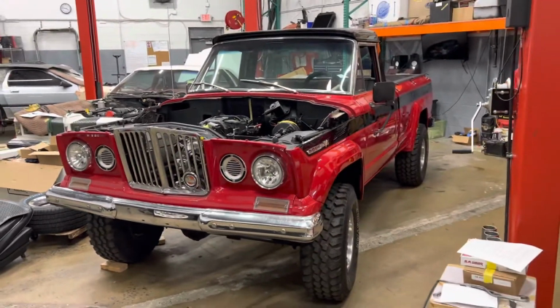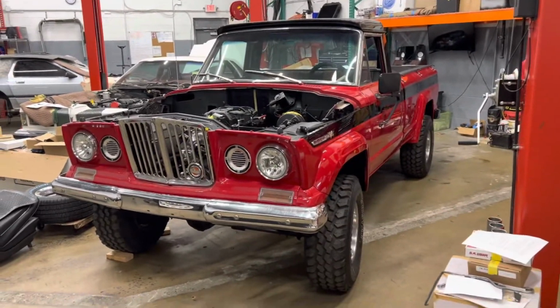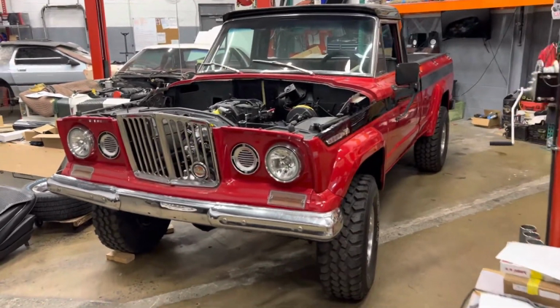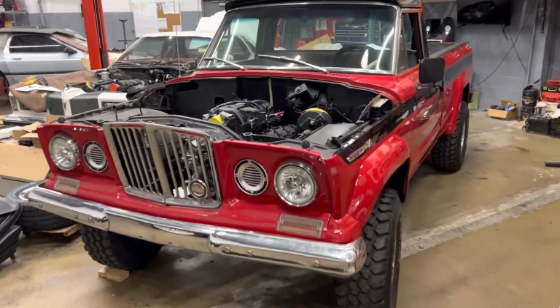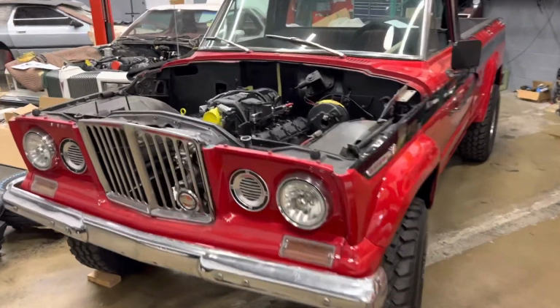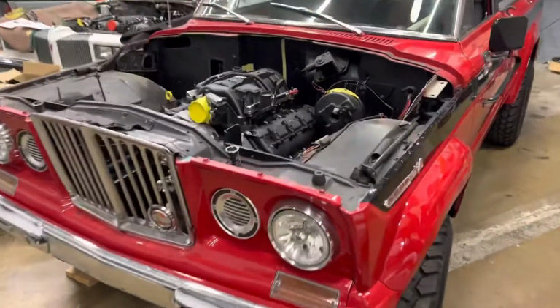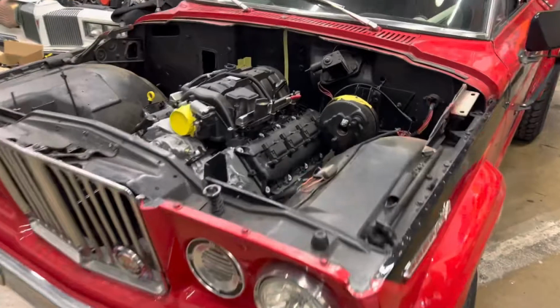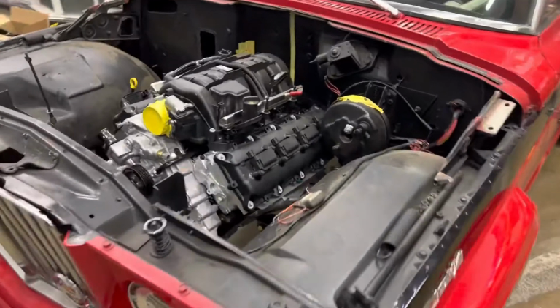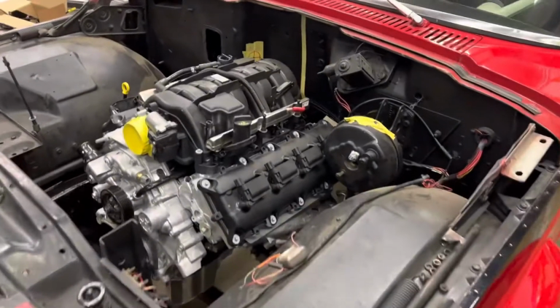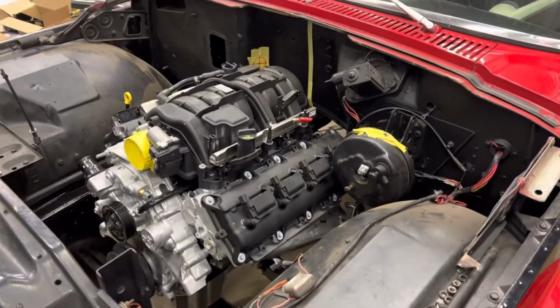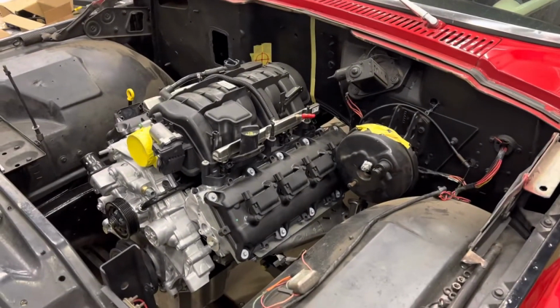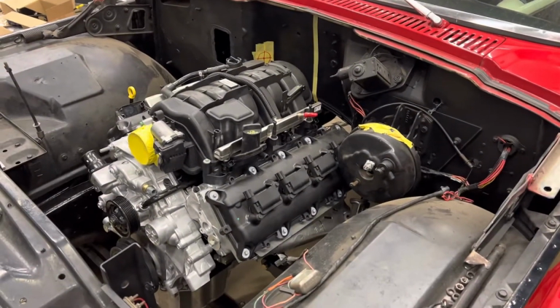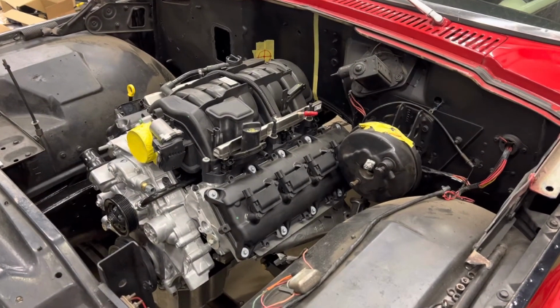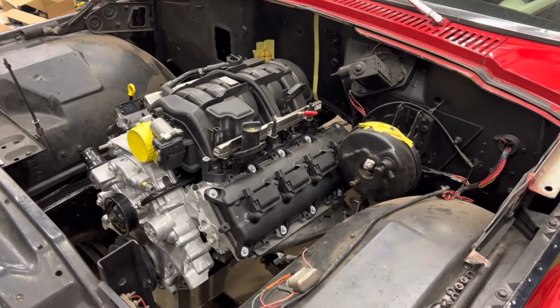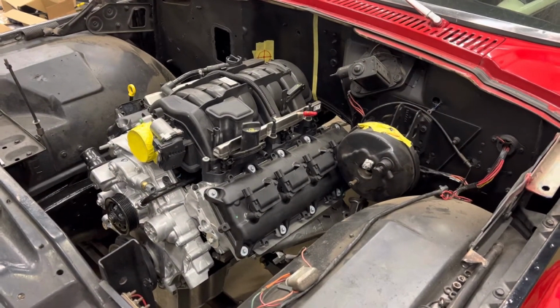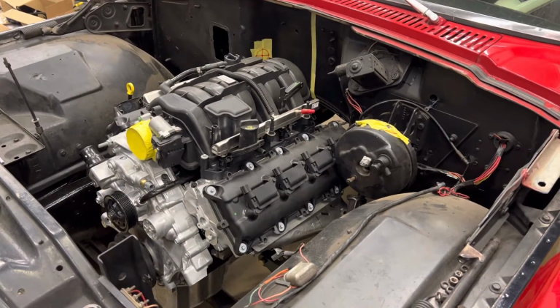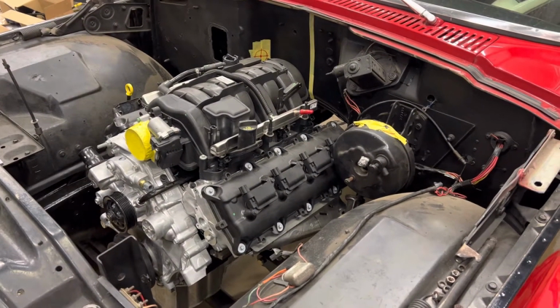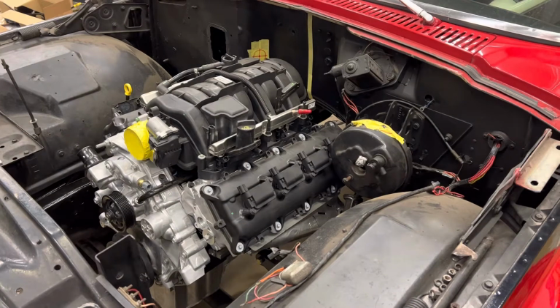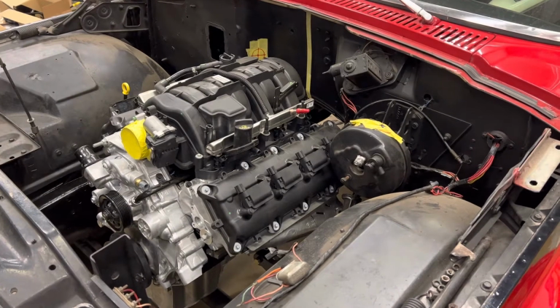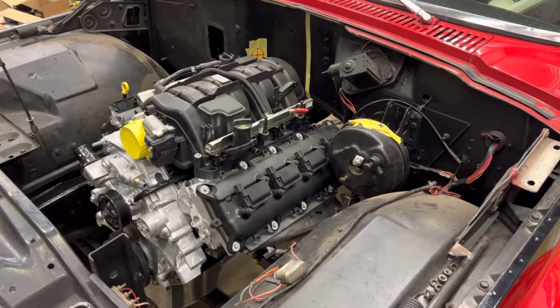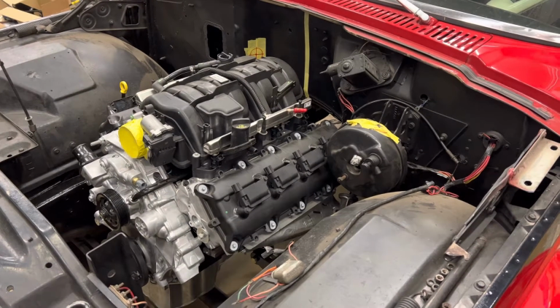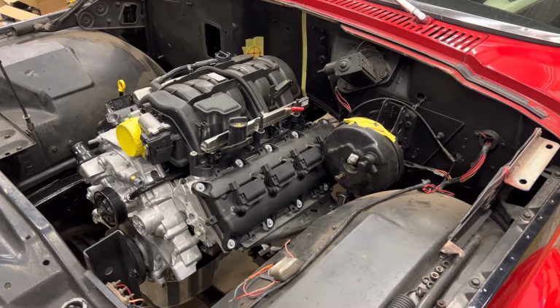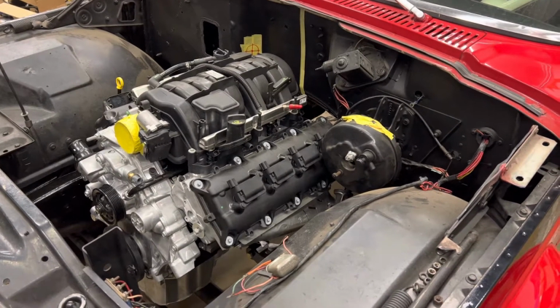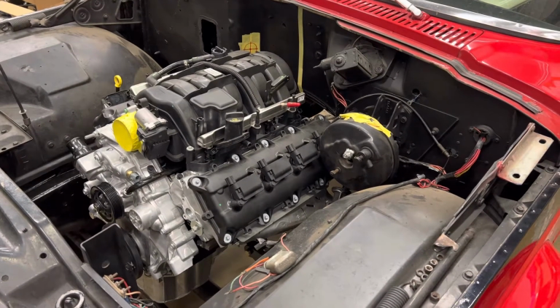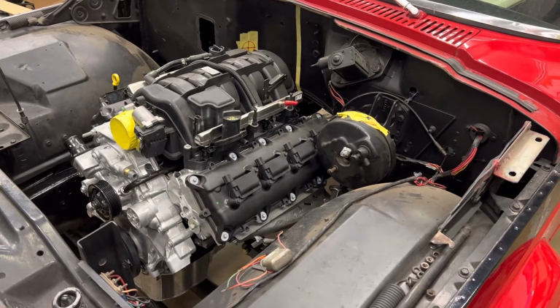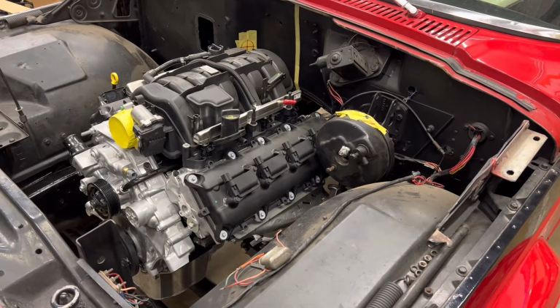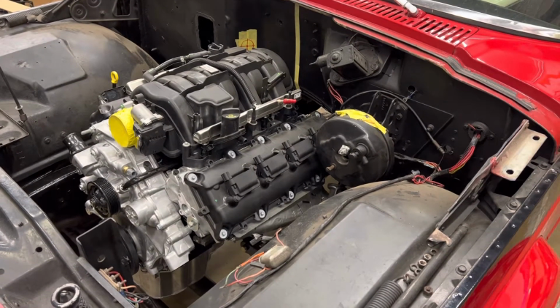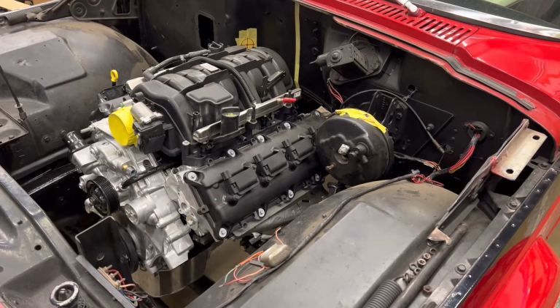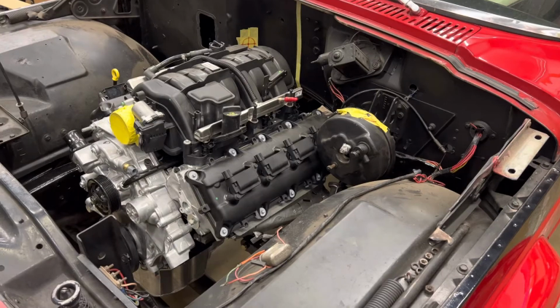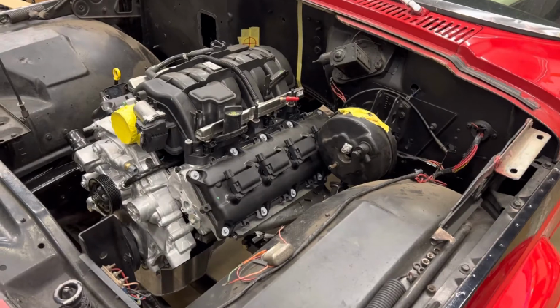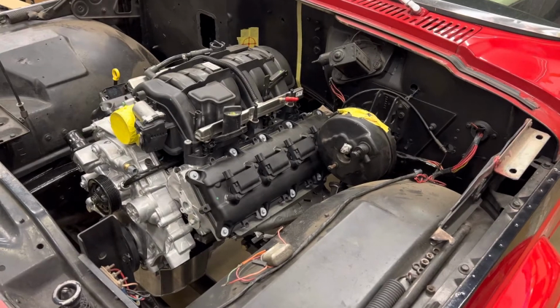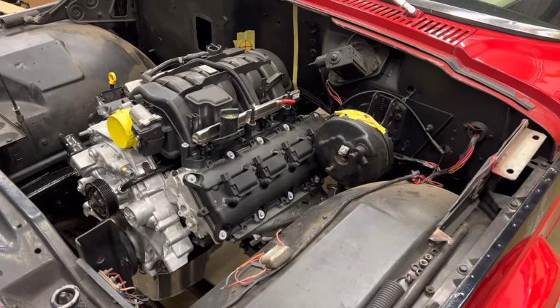The coolest thing about this project is what's going on with the powertrain. We're doing a 5.7 liter Gen 3 Hemi, going to keep it automatic and four wheel drive.